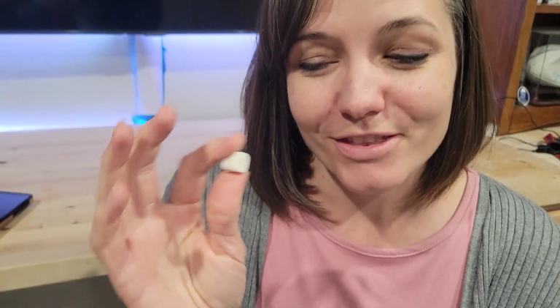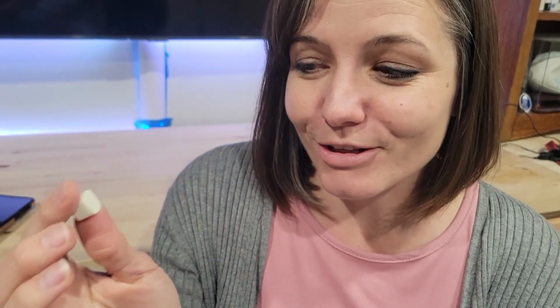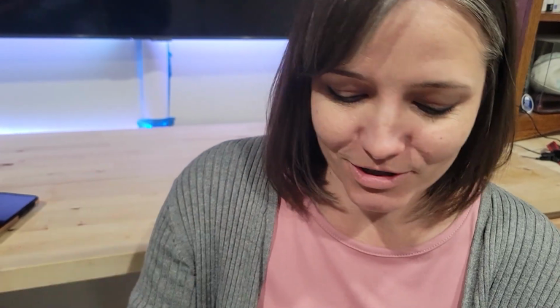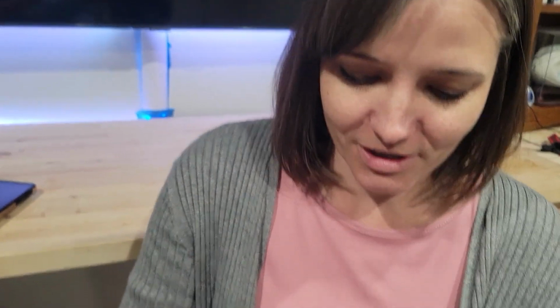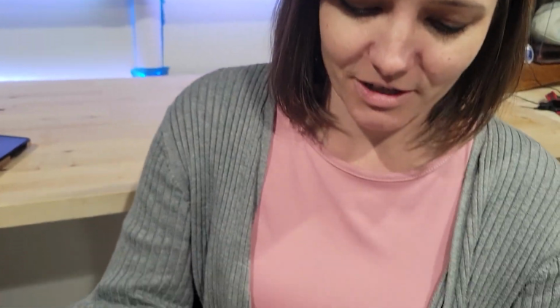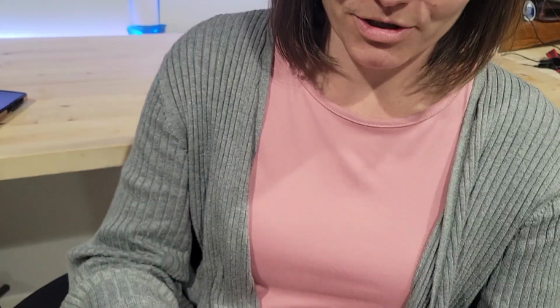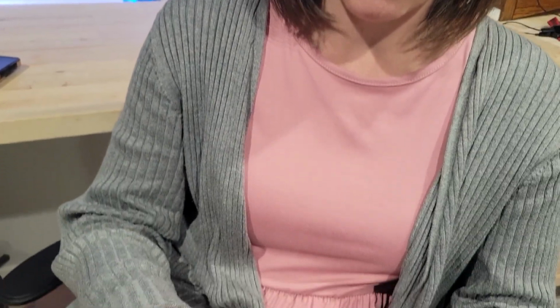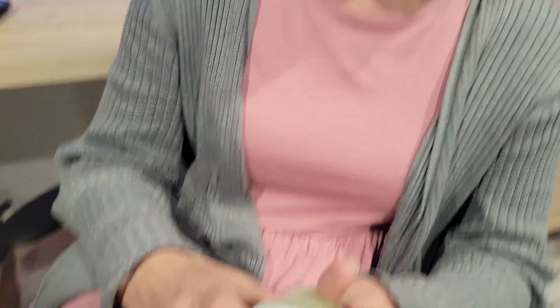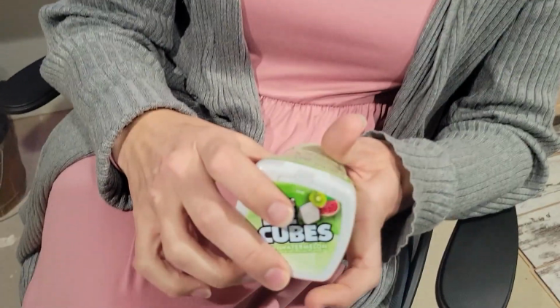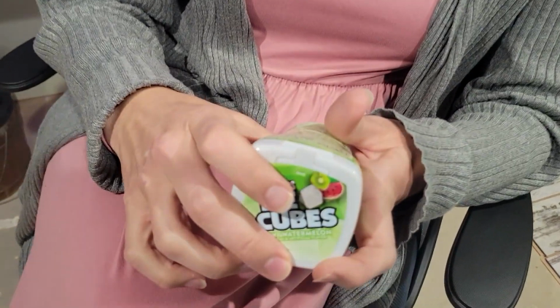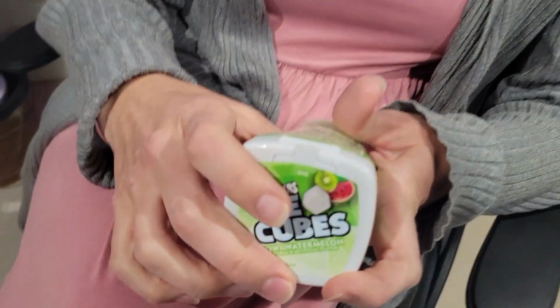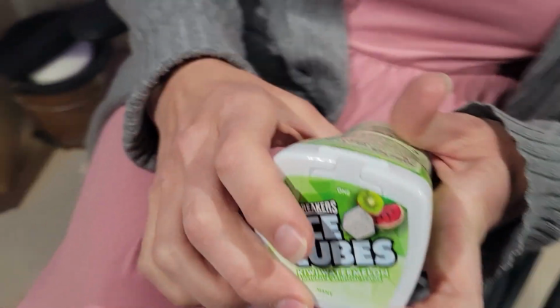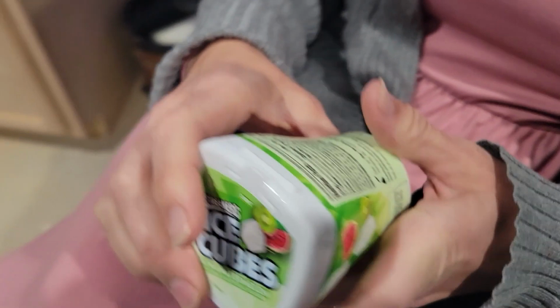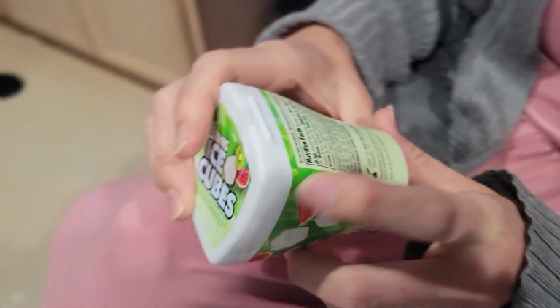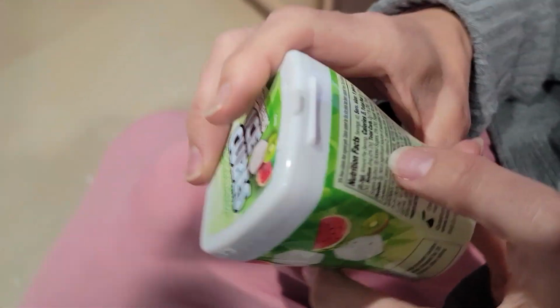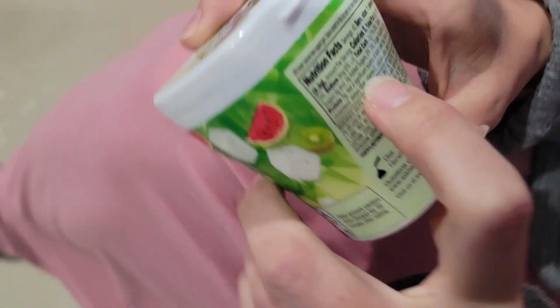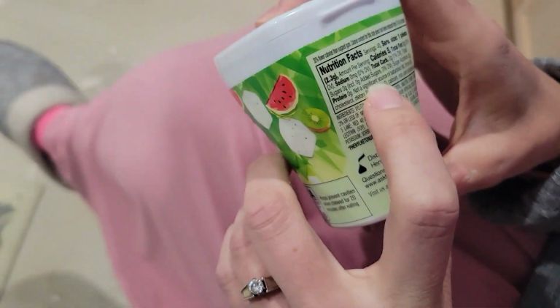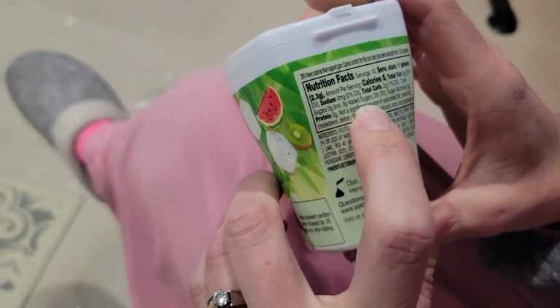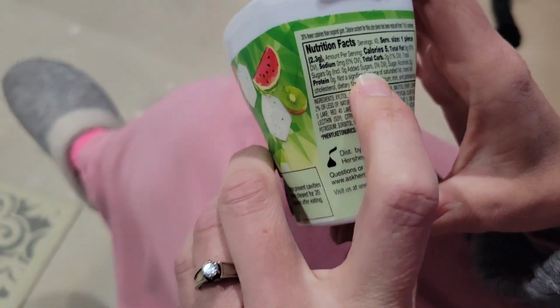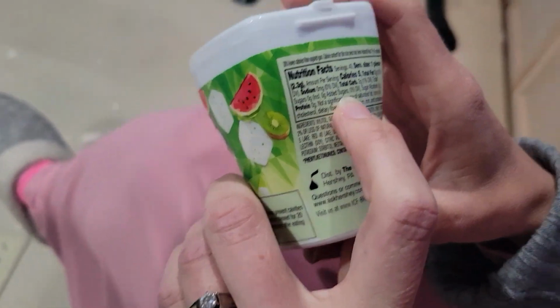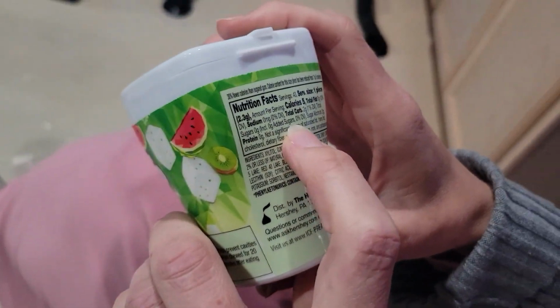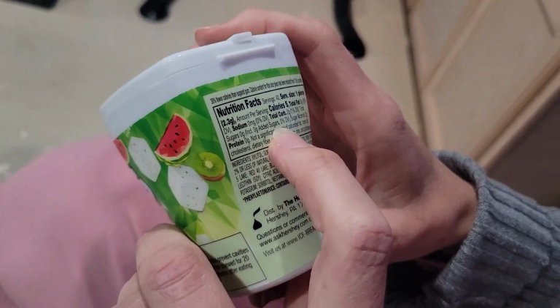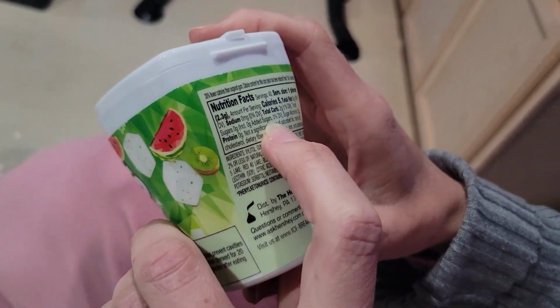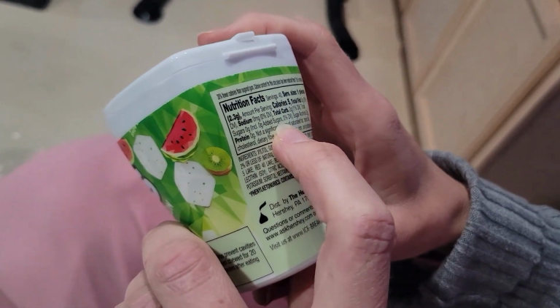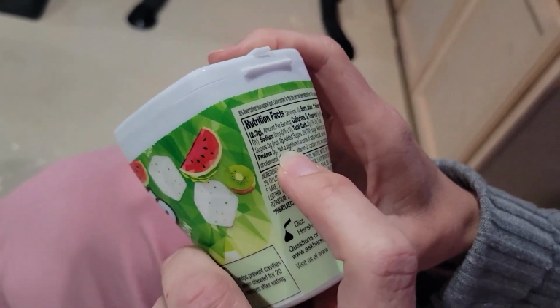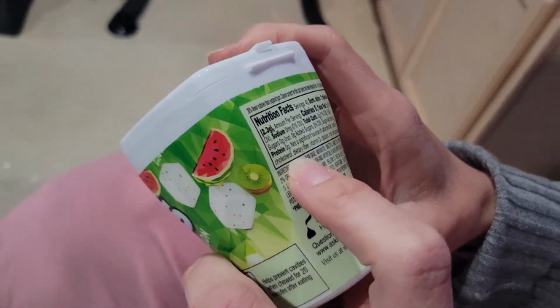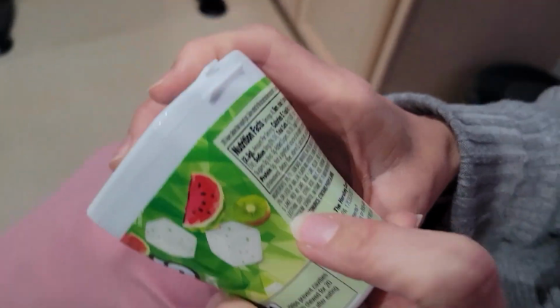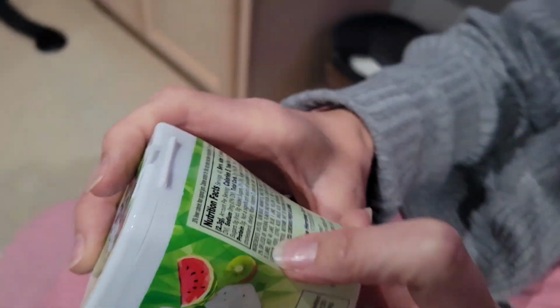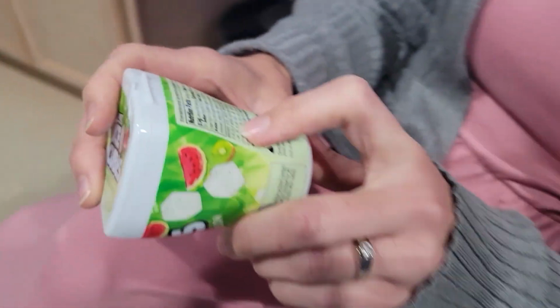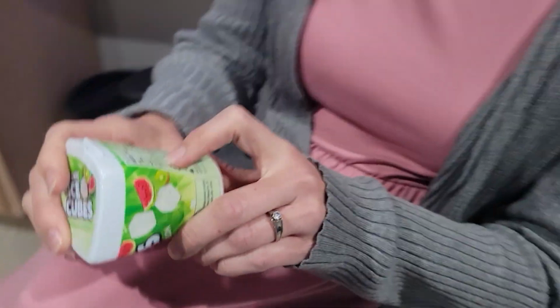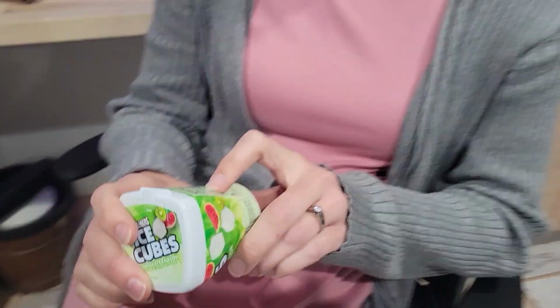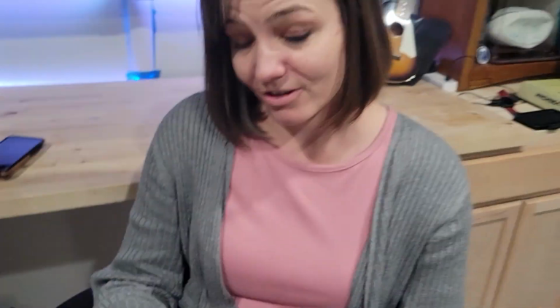There's a little bit of sugar in it. I can tell you how much sugar exactly. I guess I can't tell you how much sugar. Oh, it says there's no sugar — it's sweetened with other things. Xylitol.